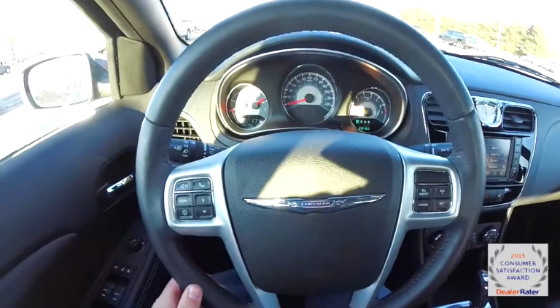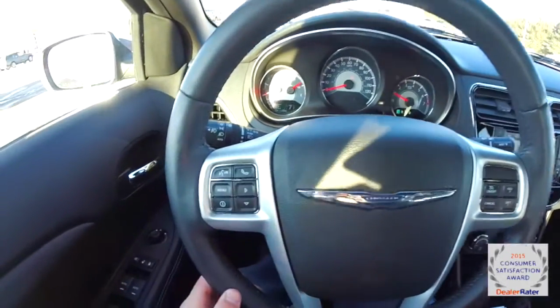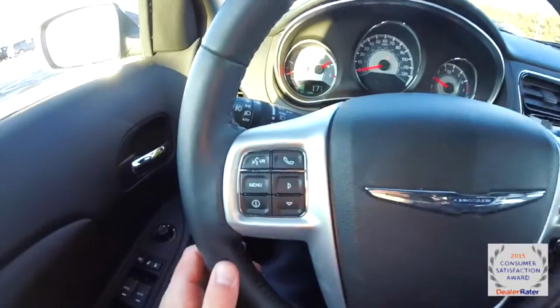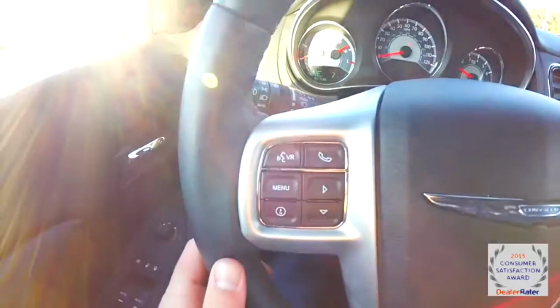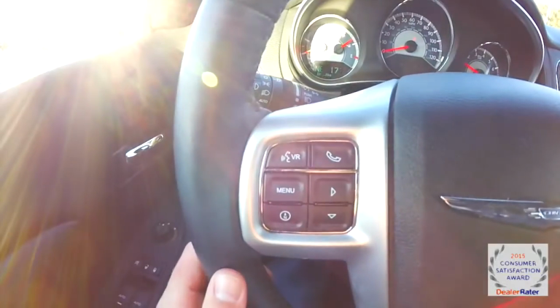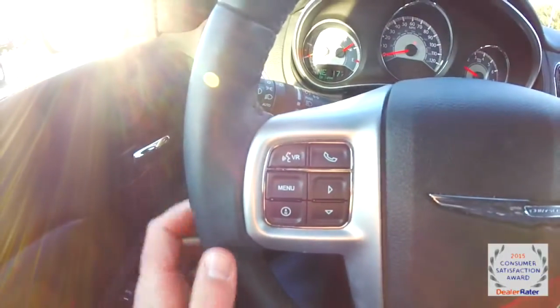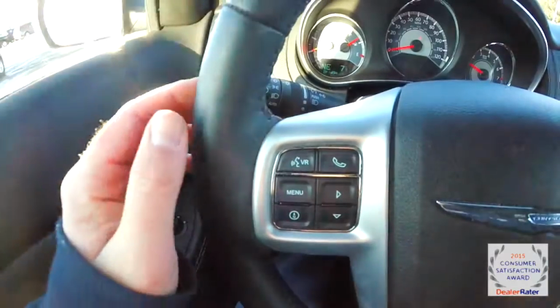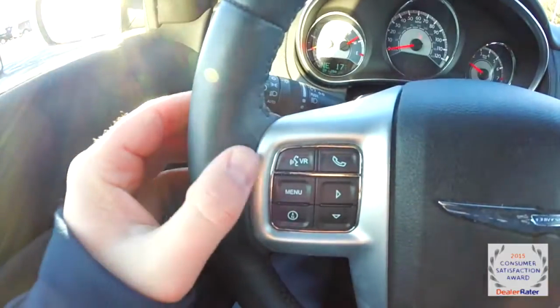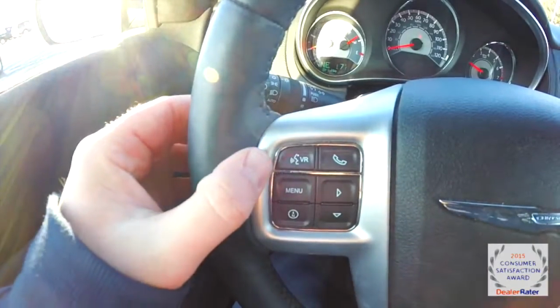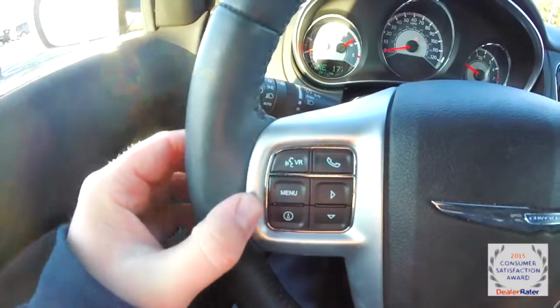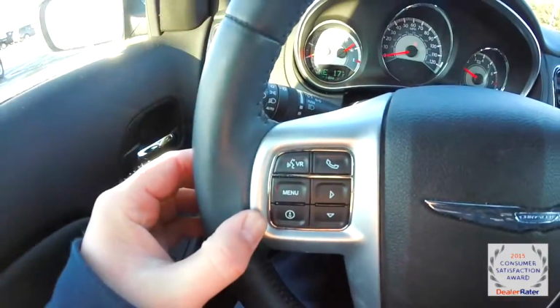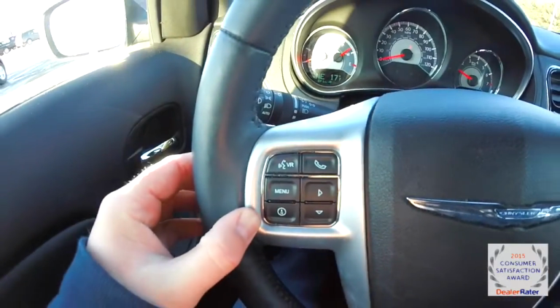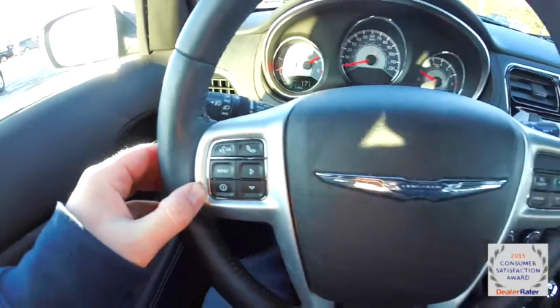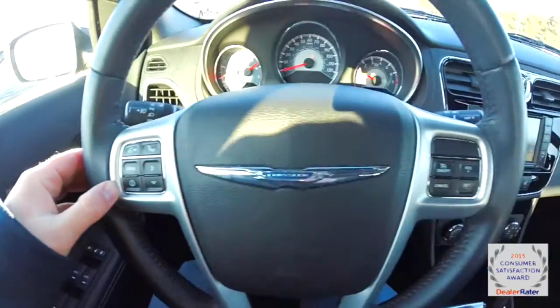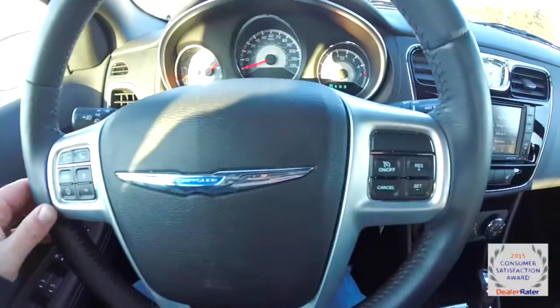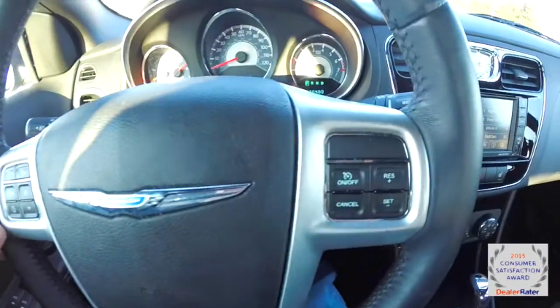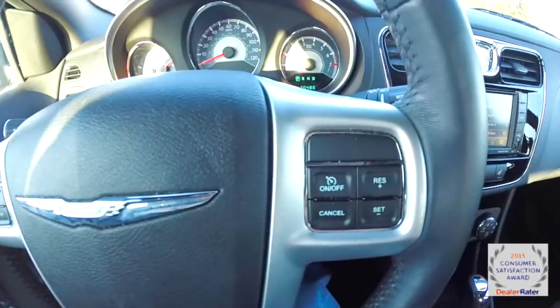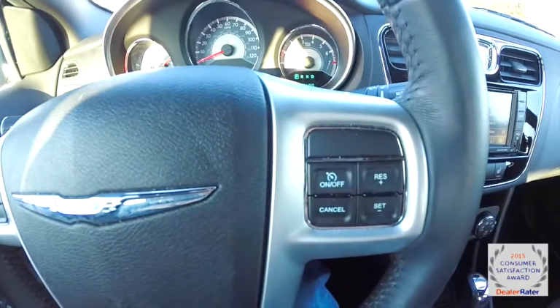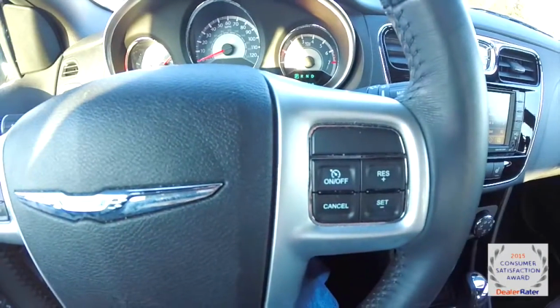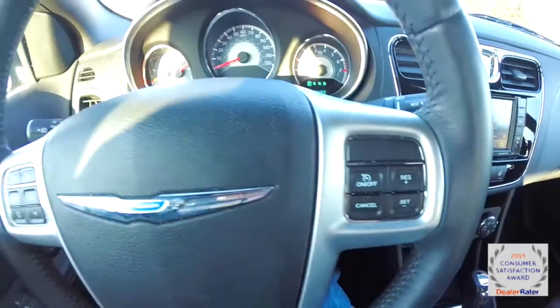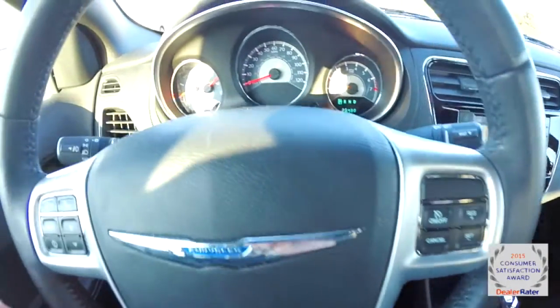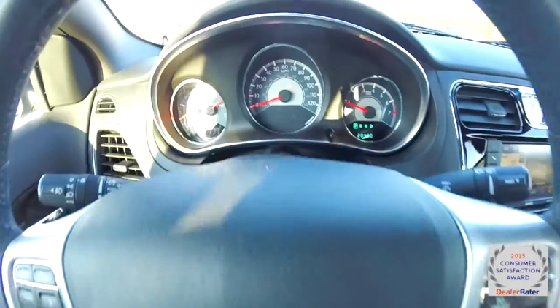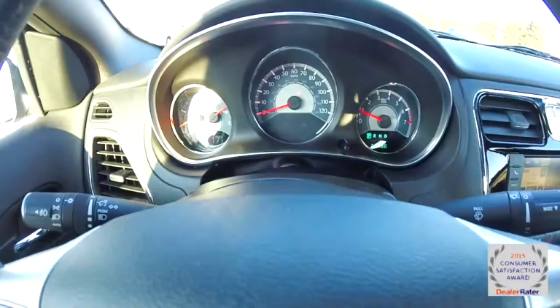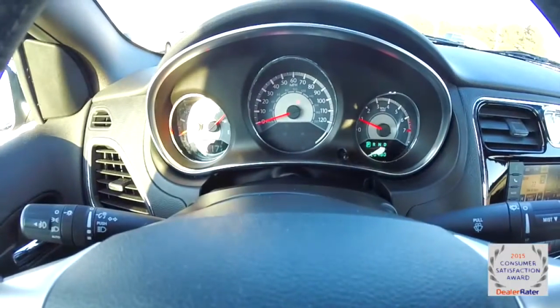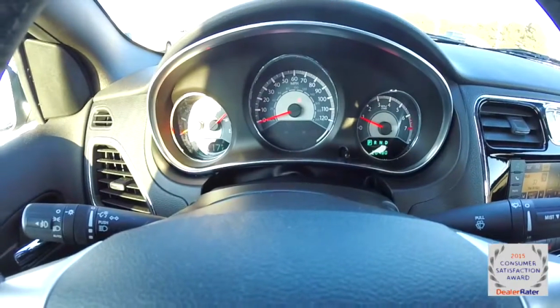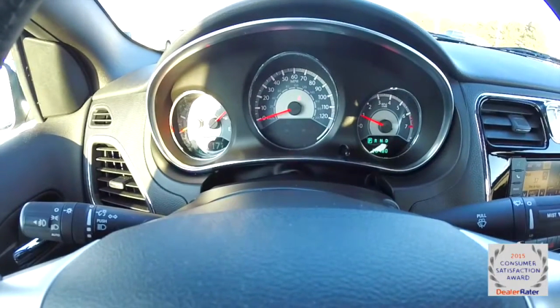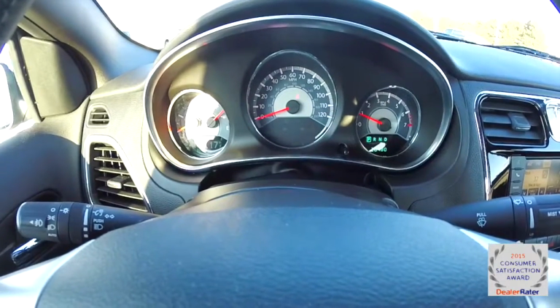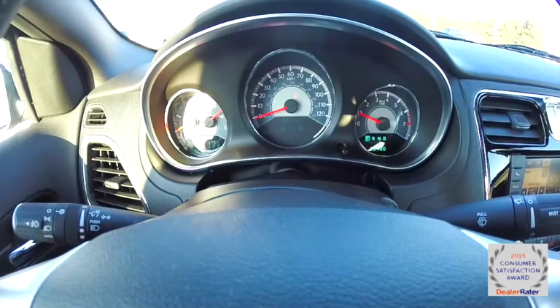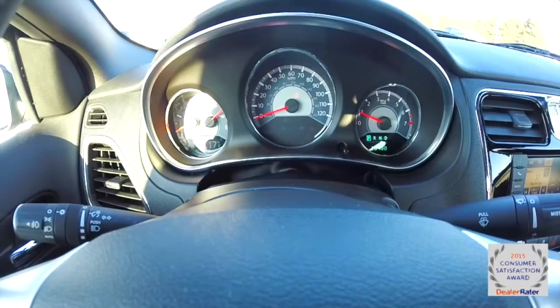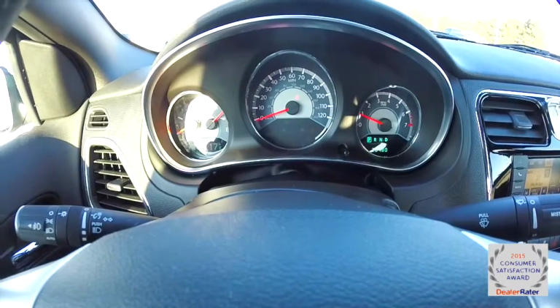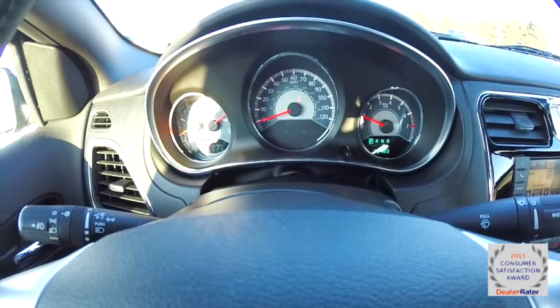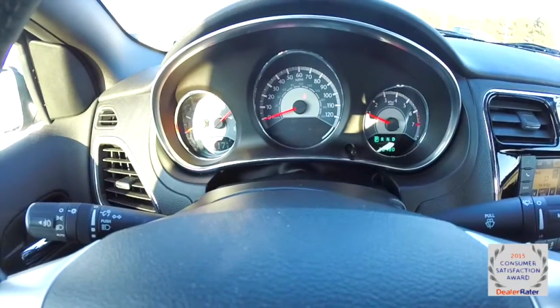The leather-wrapped steering wheel has controls for the Uconnect Bluetooth and the trip computer, plus cruise control. The vehicle currently has 20,480 miles on it.